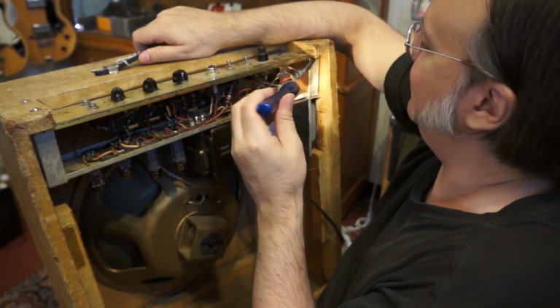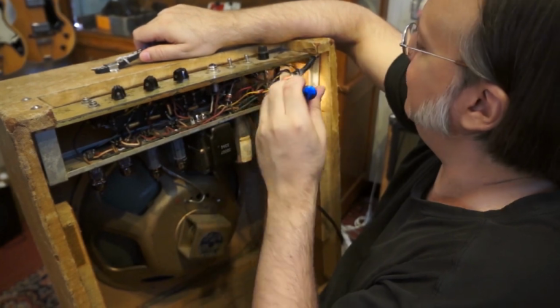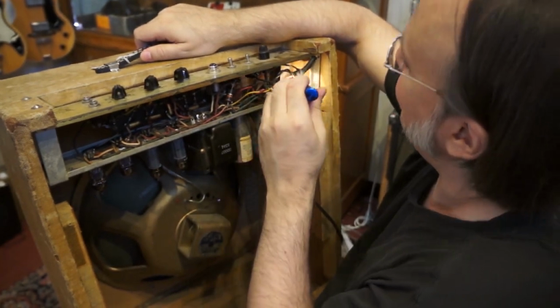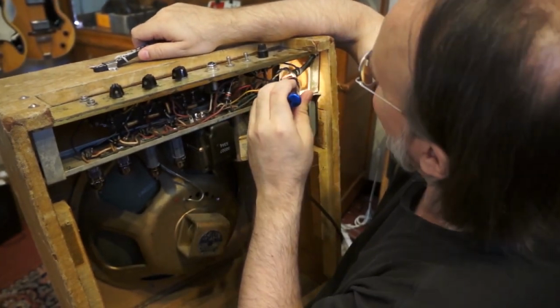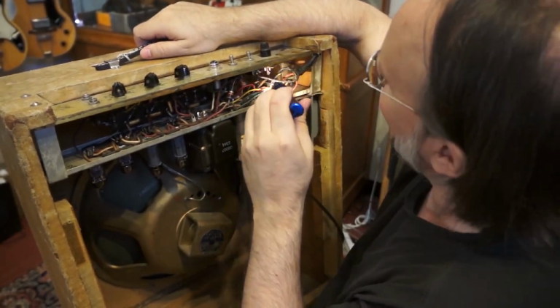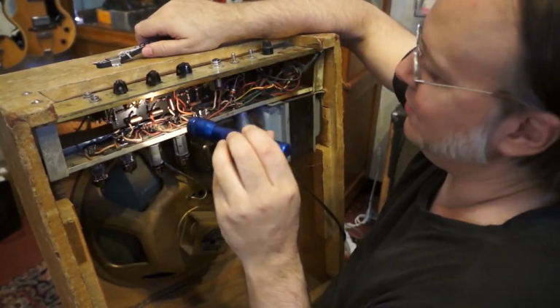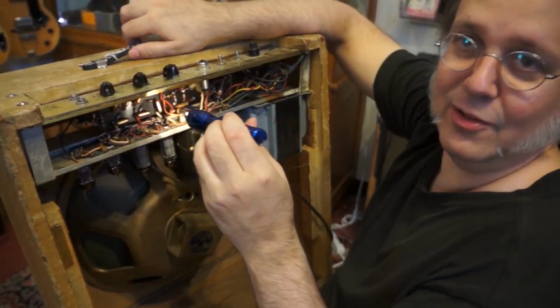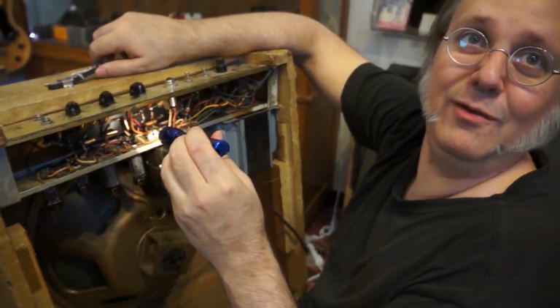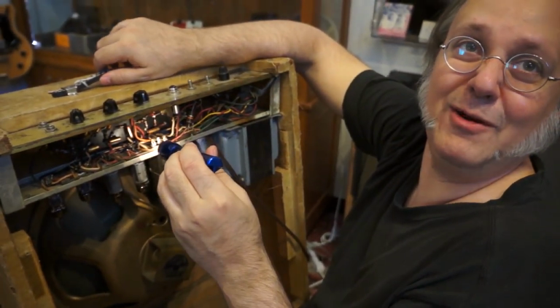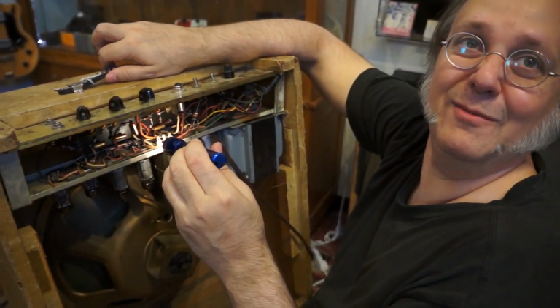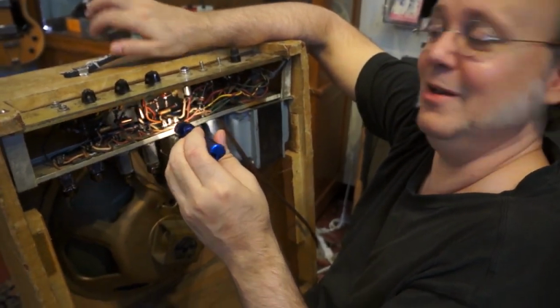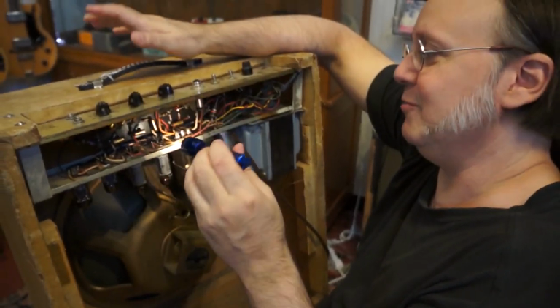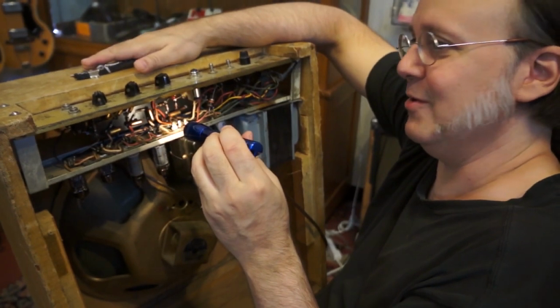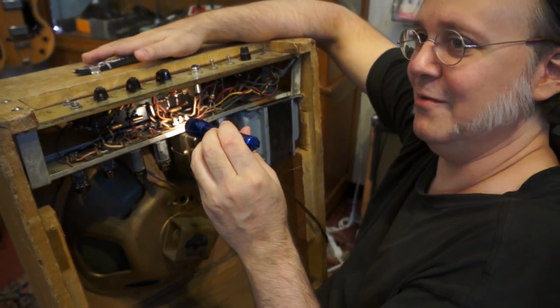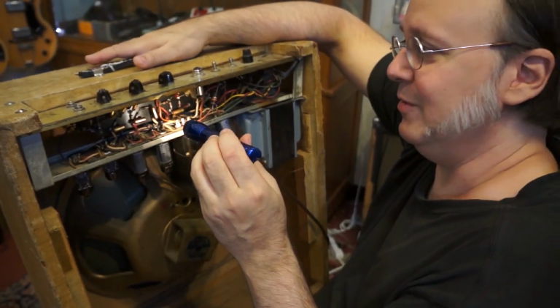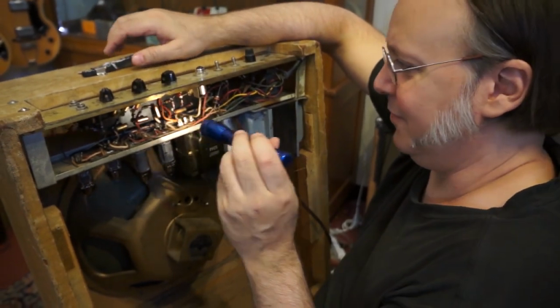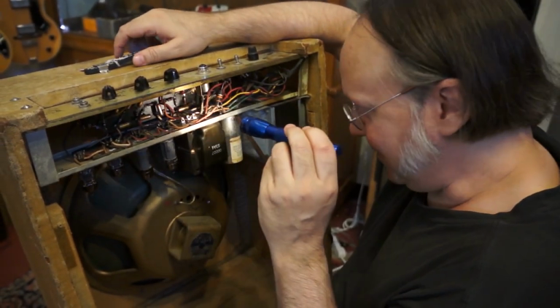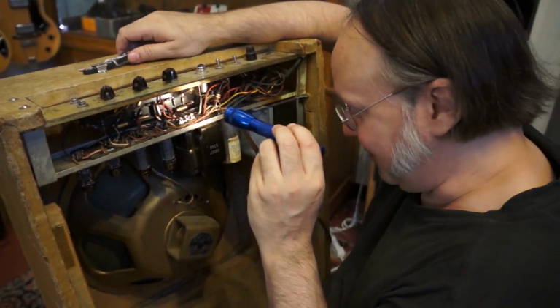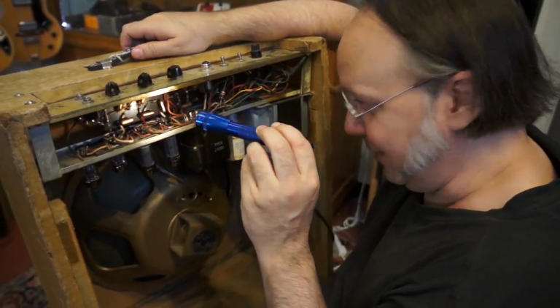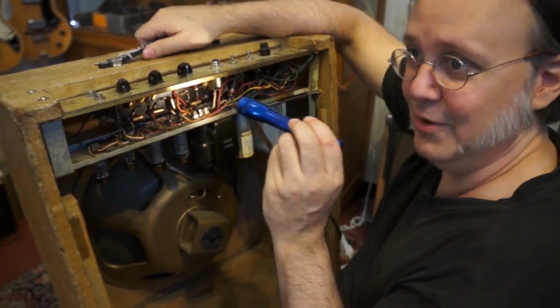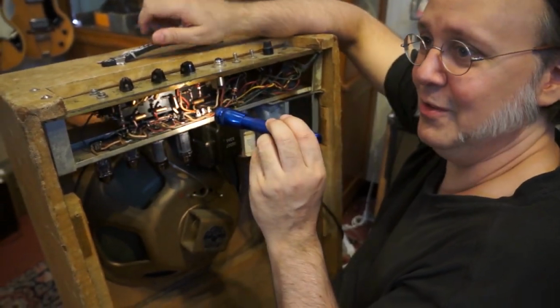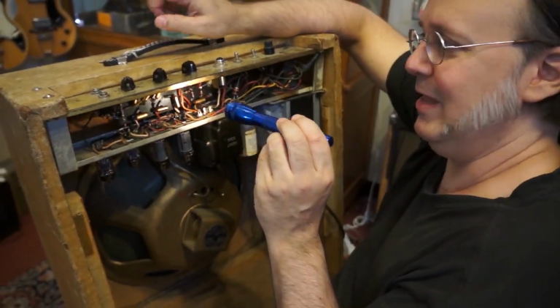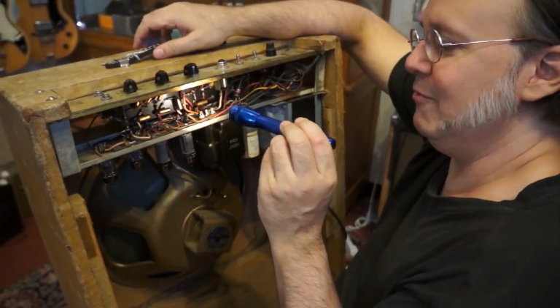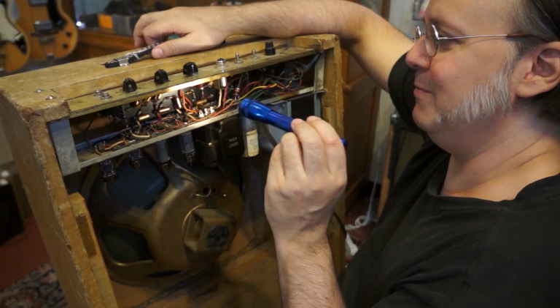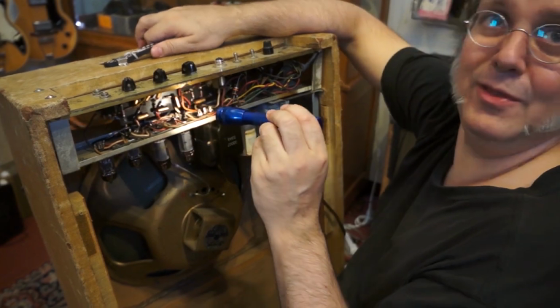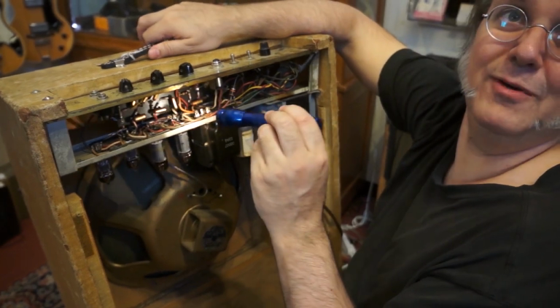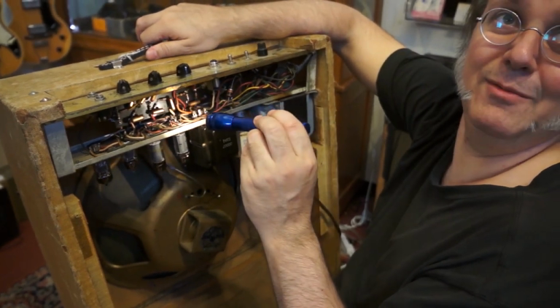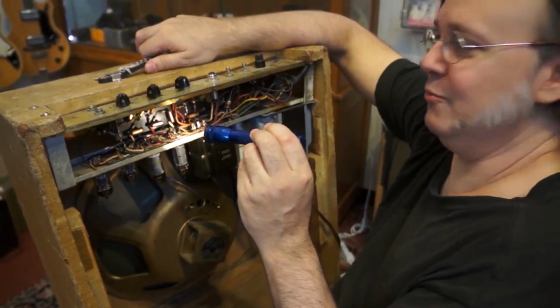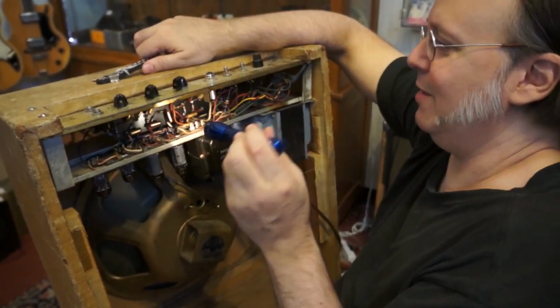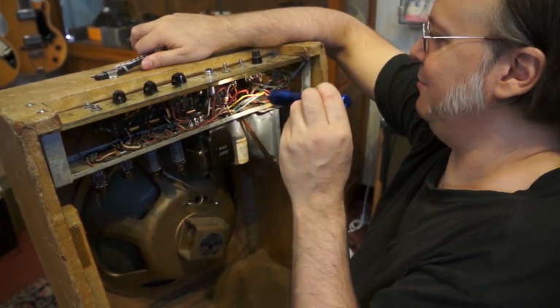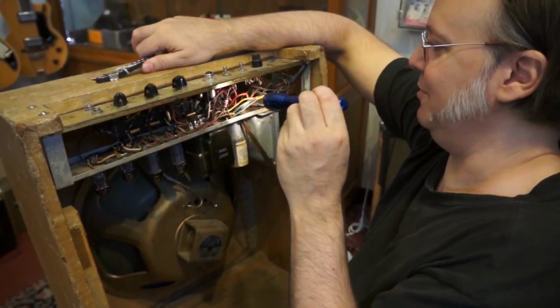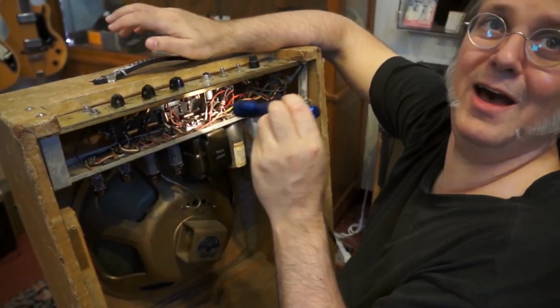If you blew your amp and you wanted to save it back in the day, you took it to a TV repair shop, and they used whatever parts they had available. Stuff like Fender amps that everyone knows tend to be repaired better than the off-brand amps, because once this company went out of business, there are no schematics.